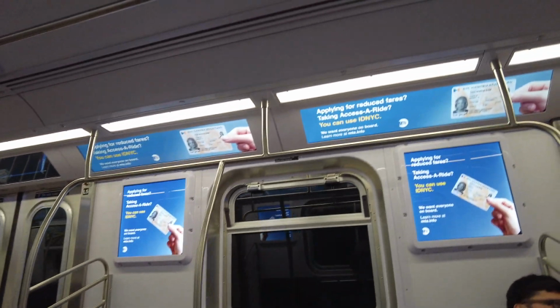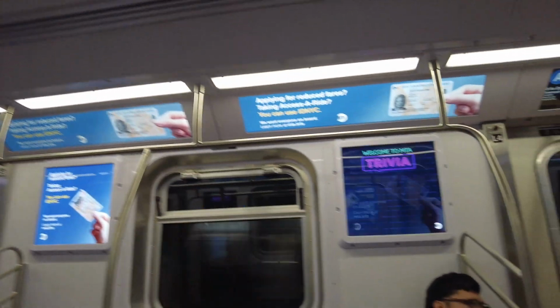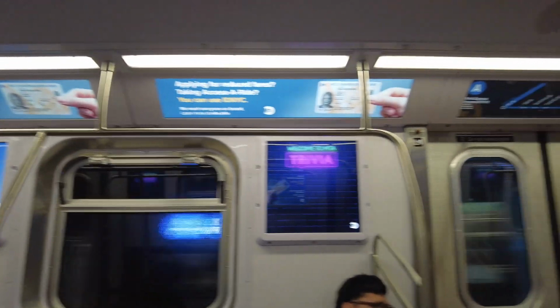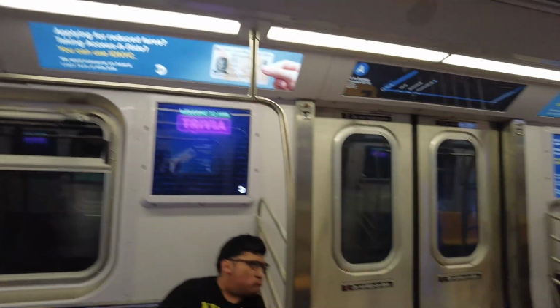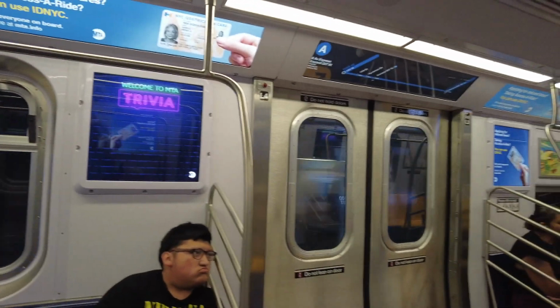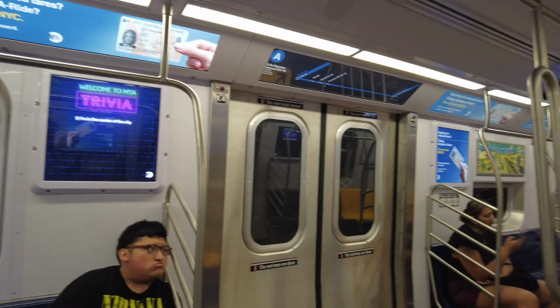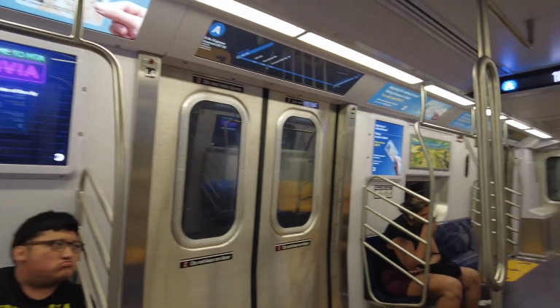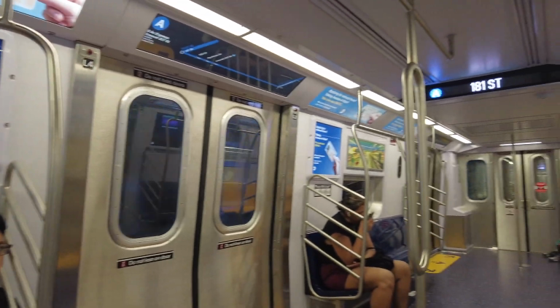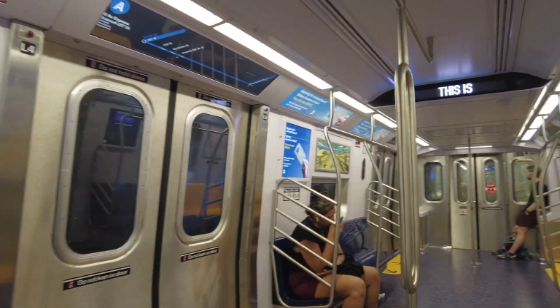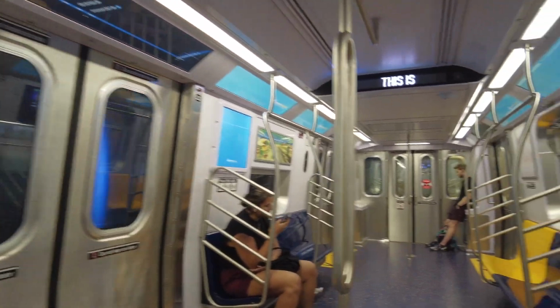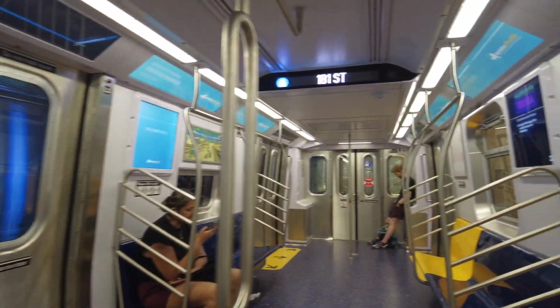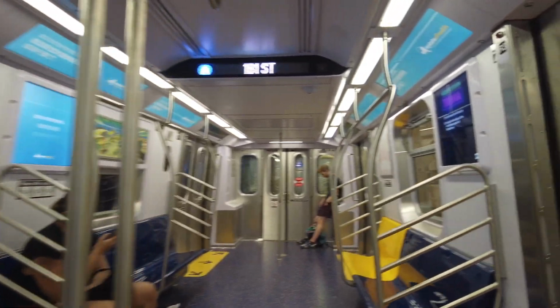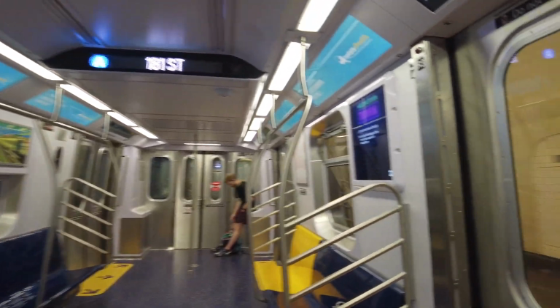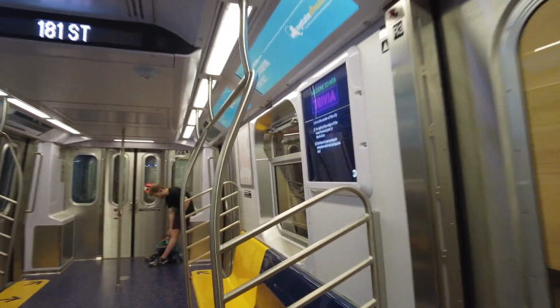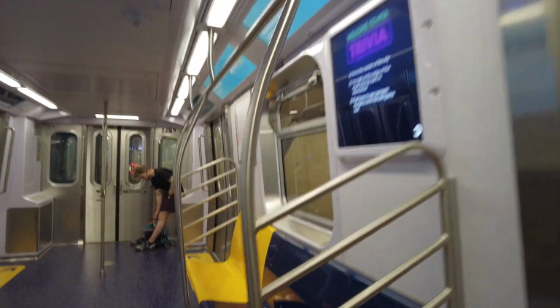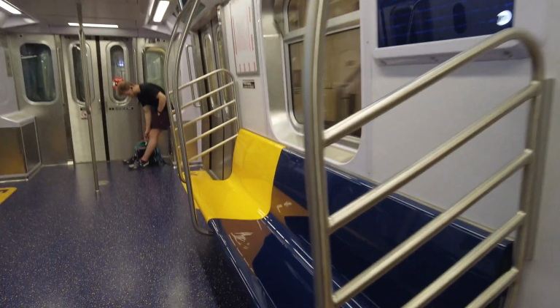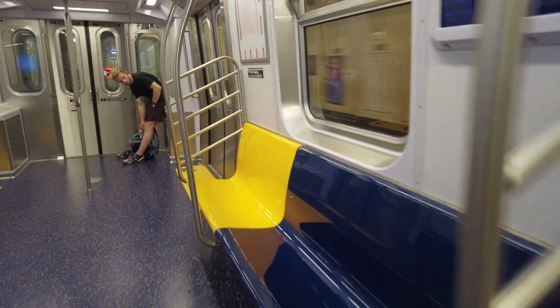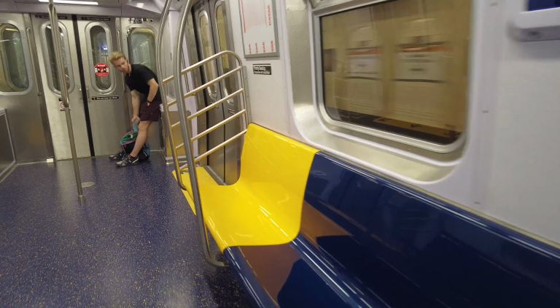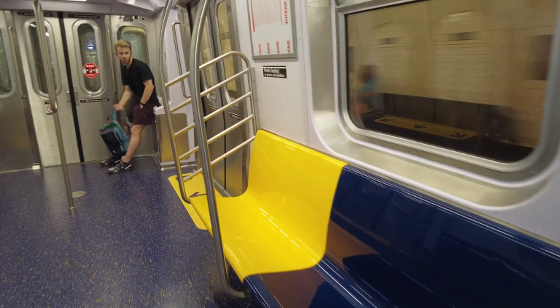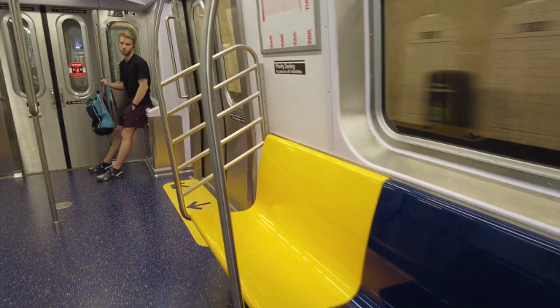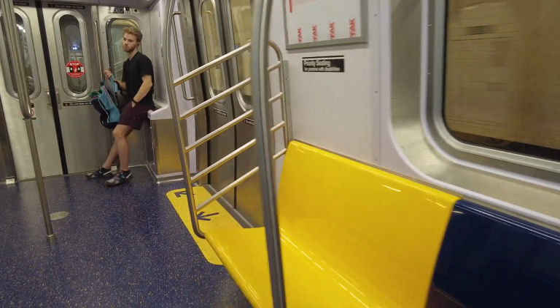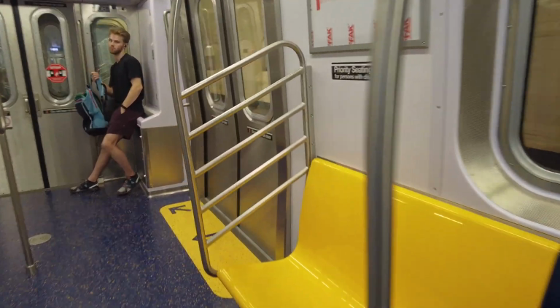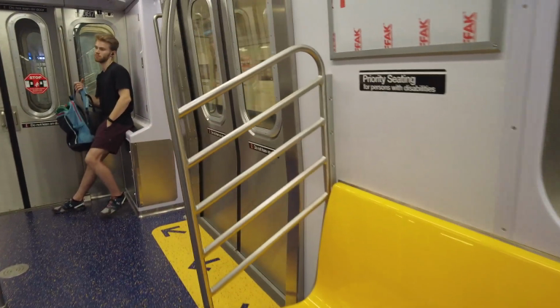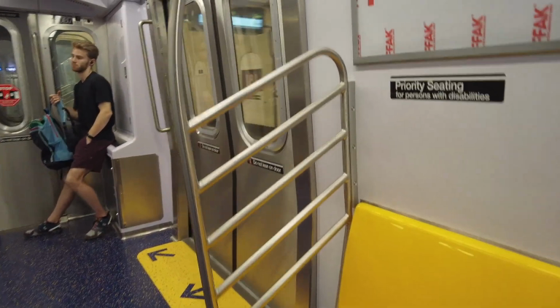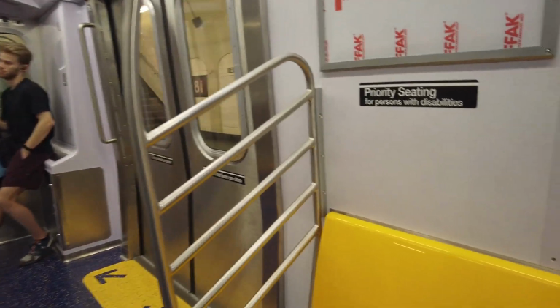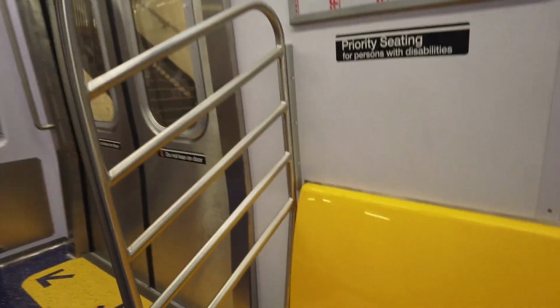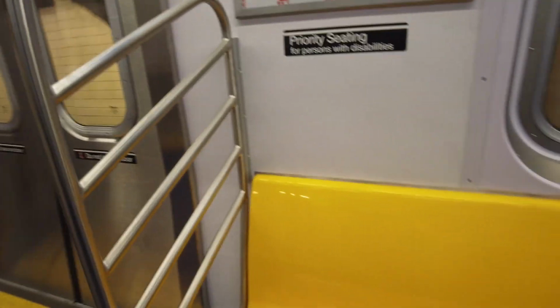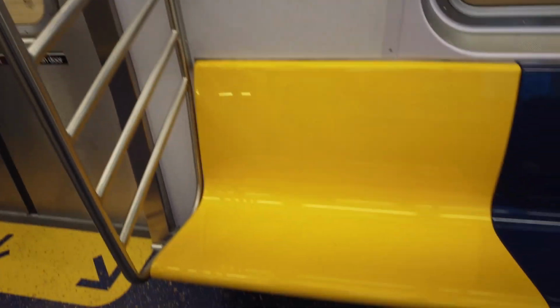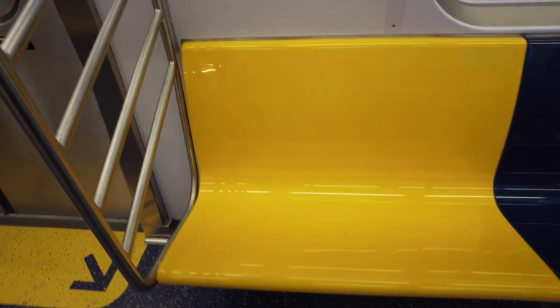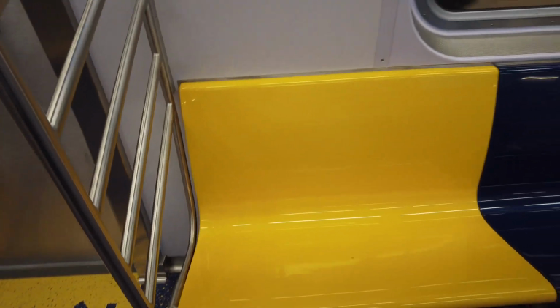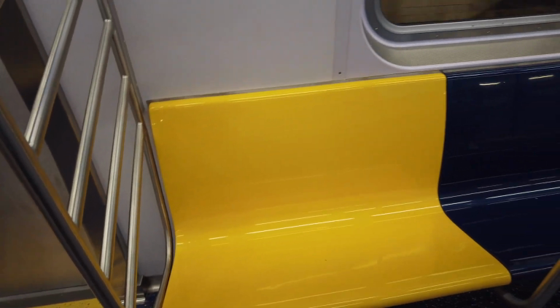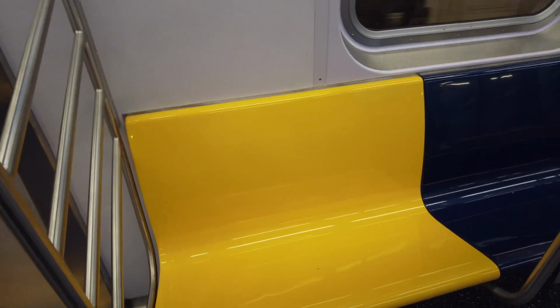And finally, the seats that are priority seating for persons with disabilities are yellow.